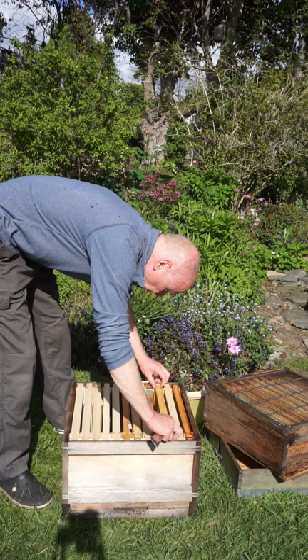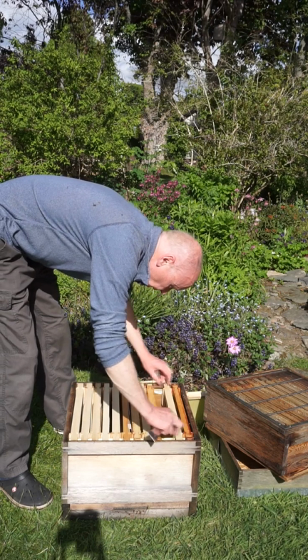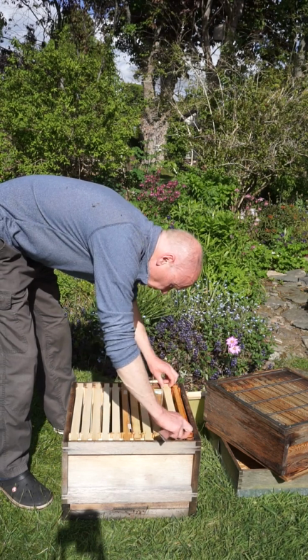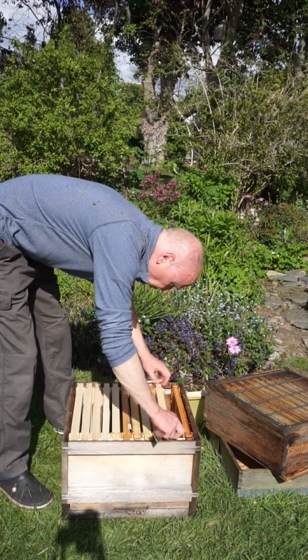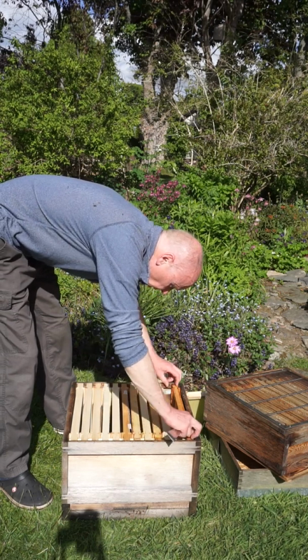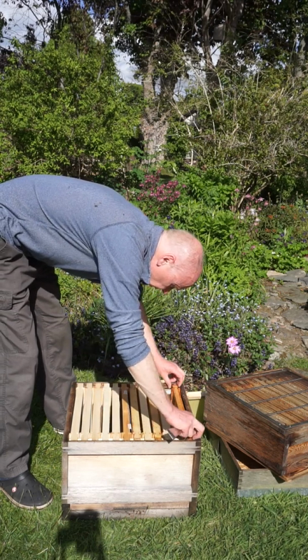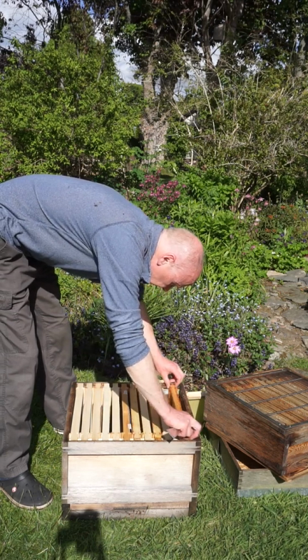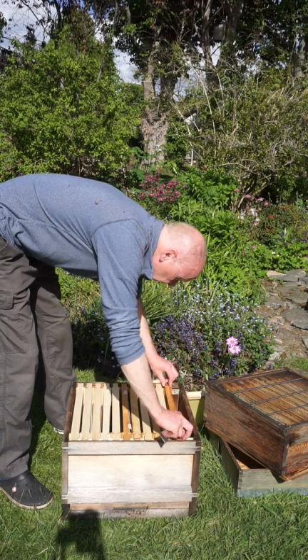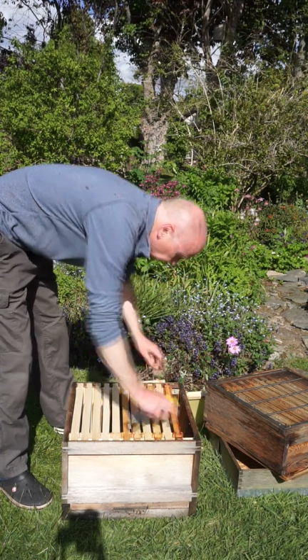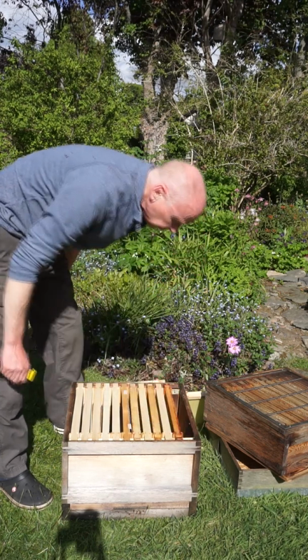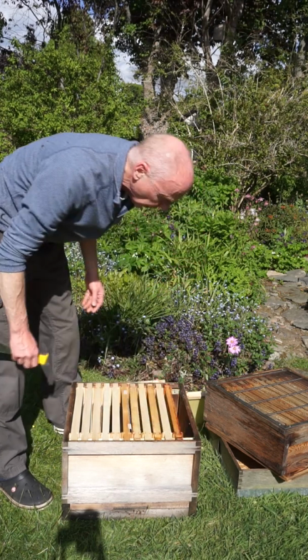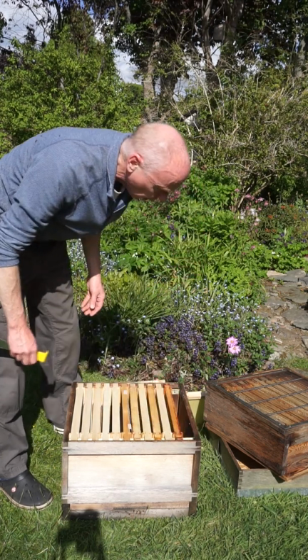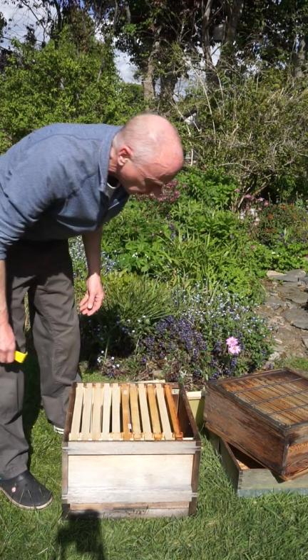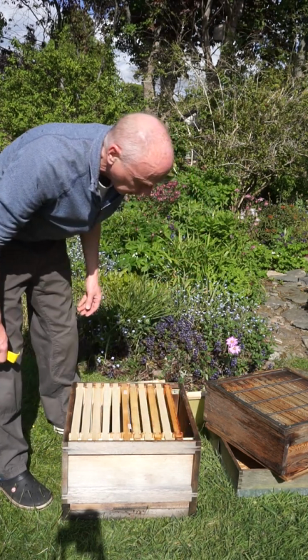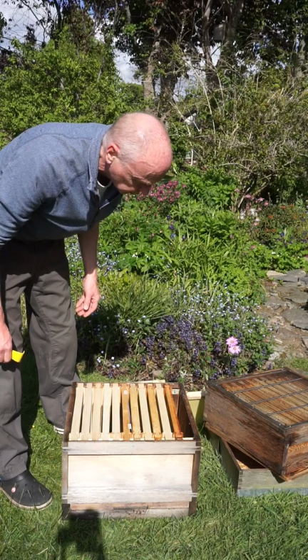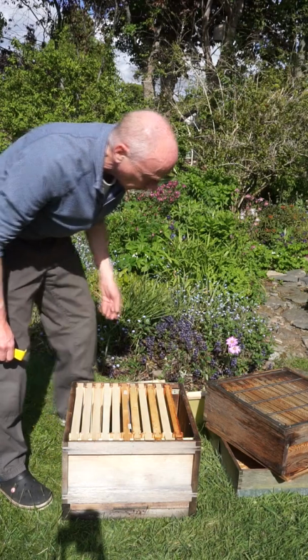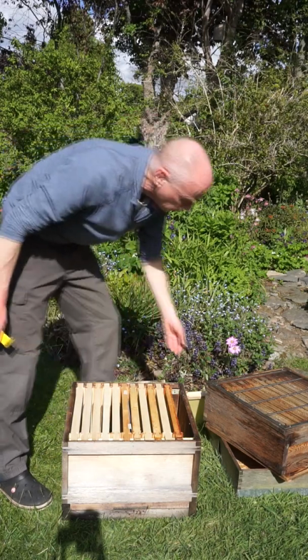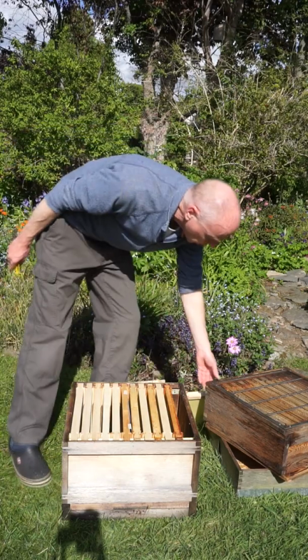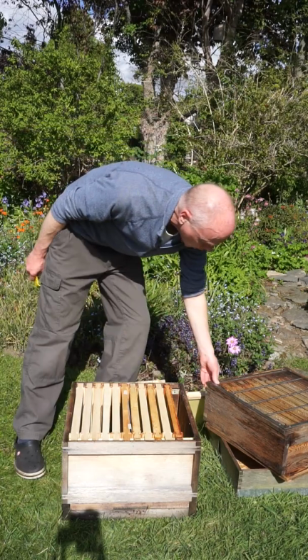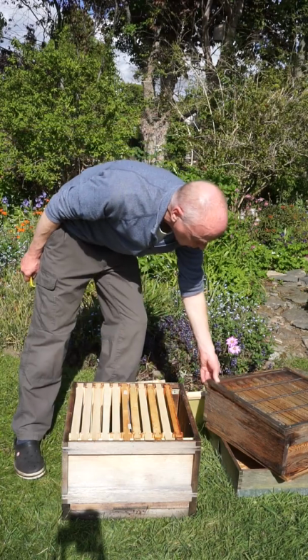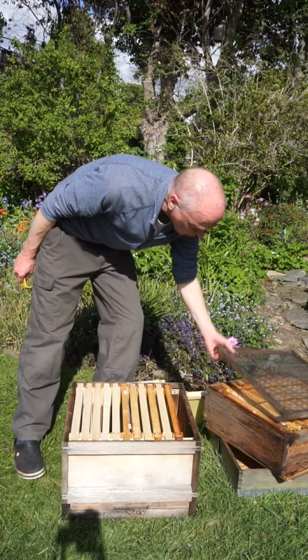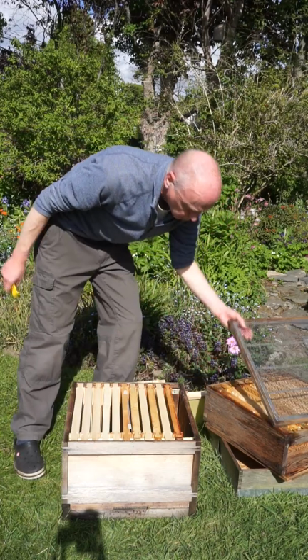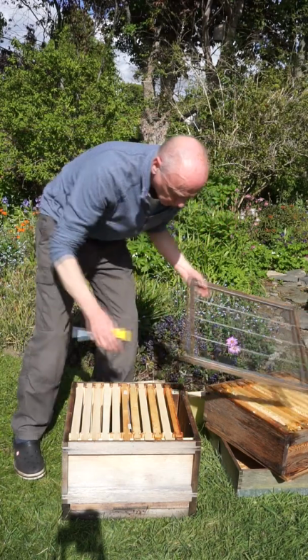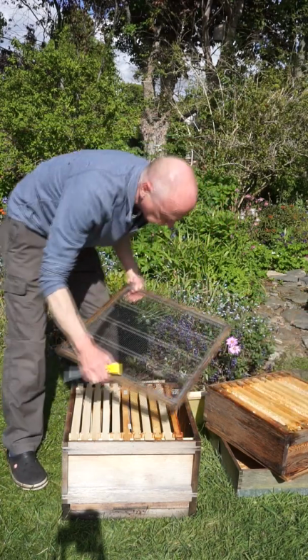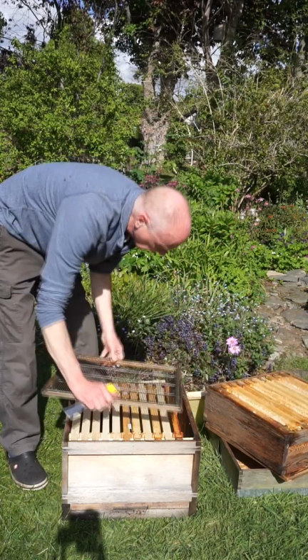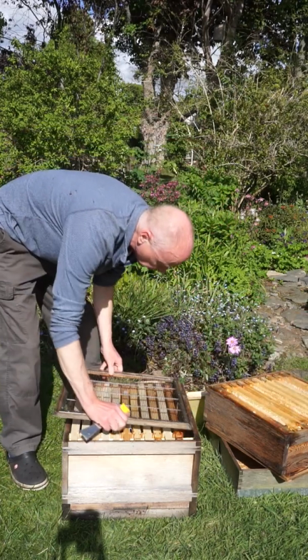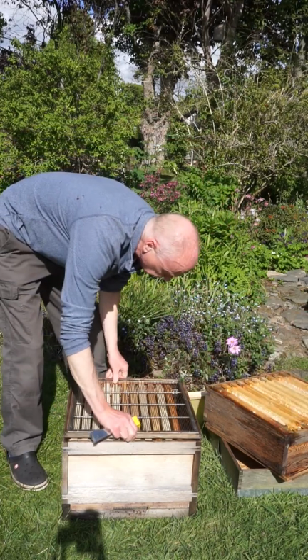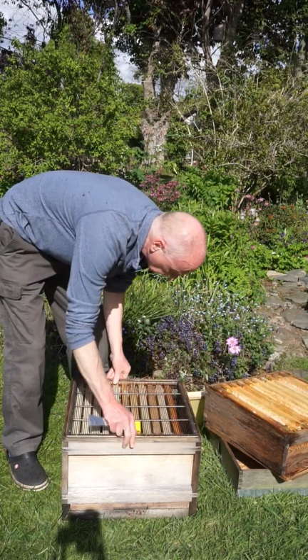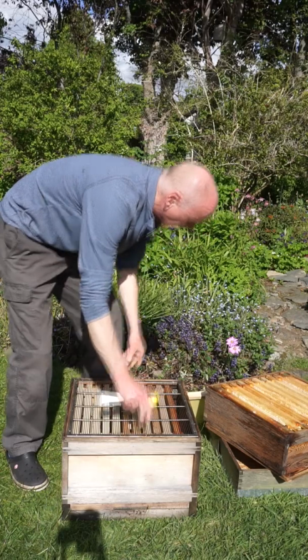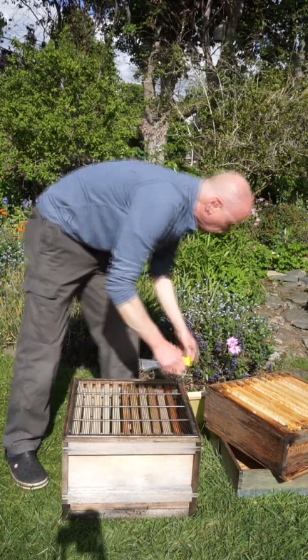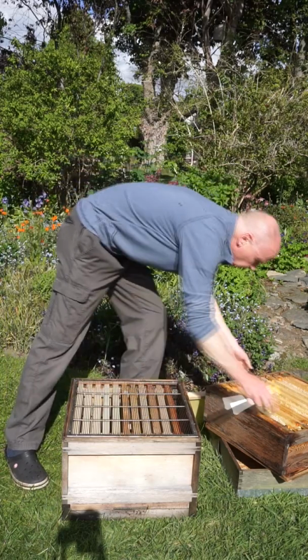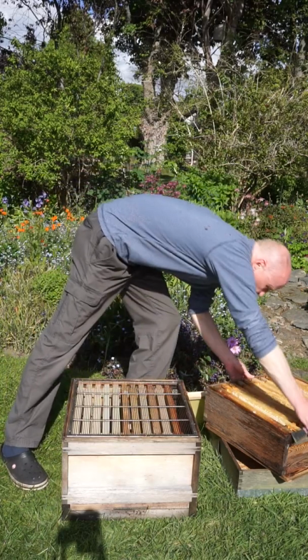I'm happy for the queen to go in here. Here she goes. And close this up. Now I'm going to put a queen excluder on it up here, as usual, and a nice super.